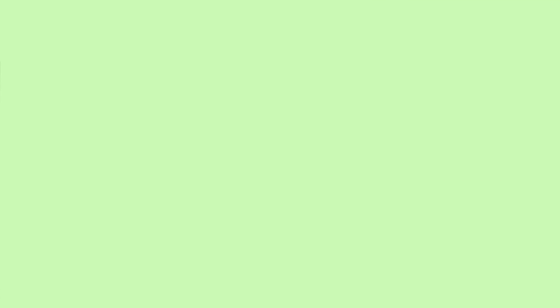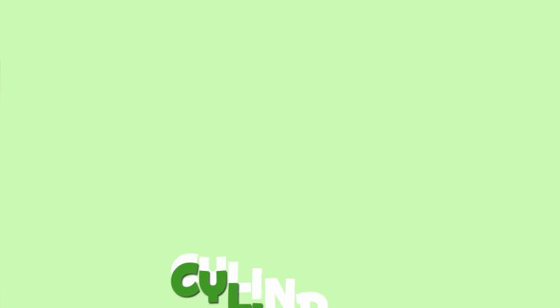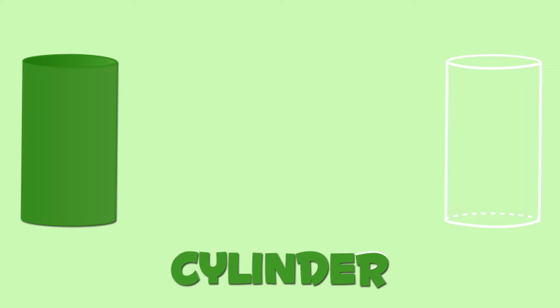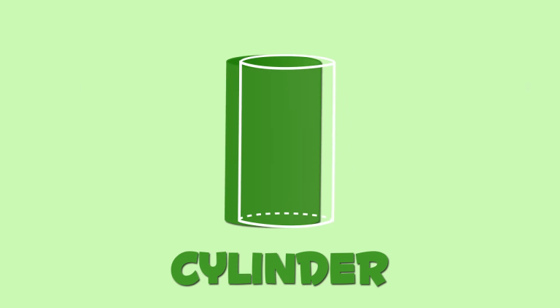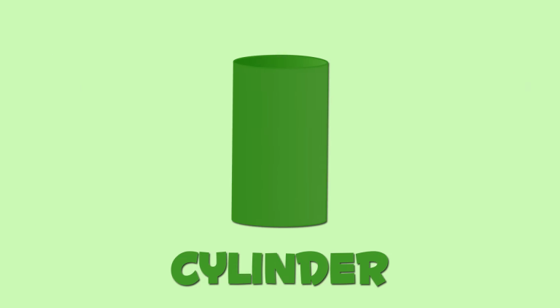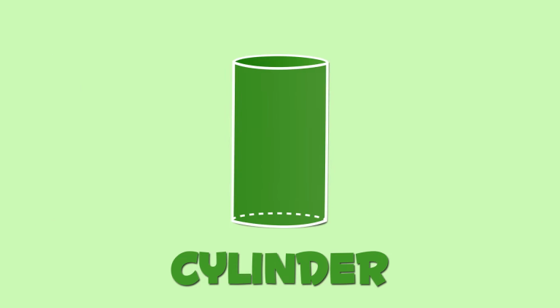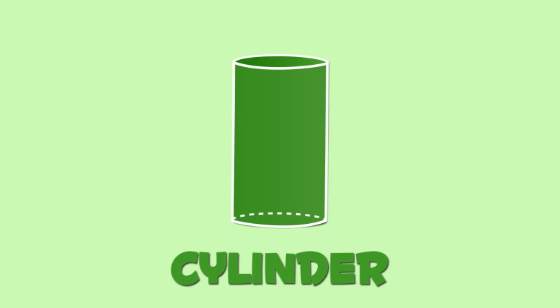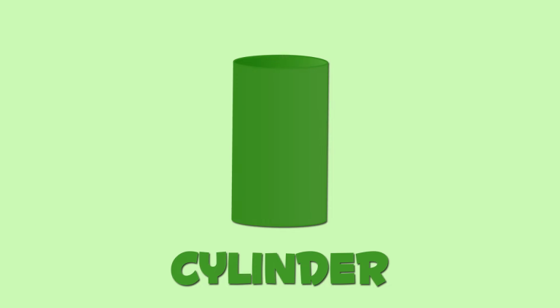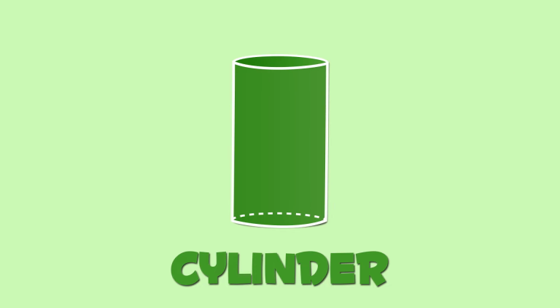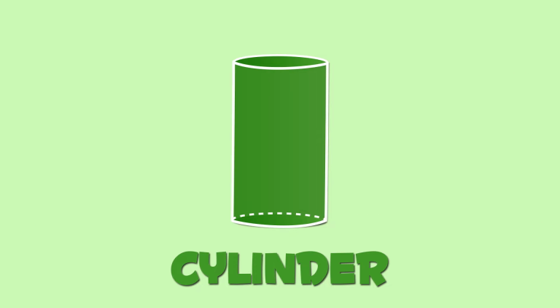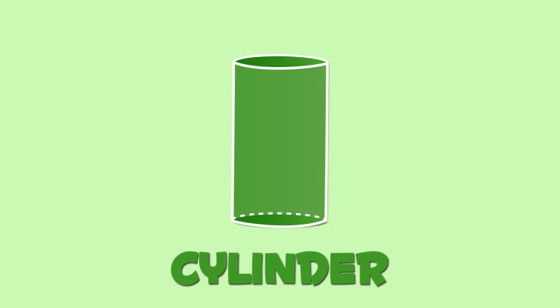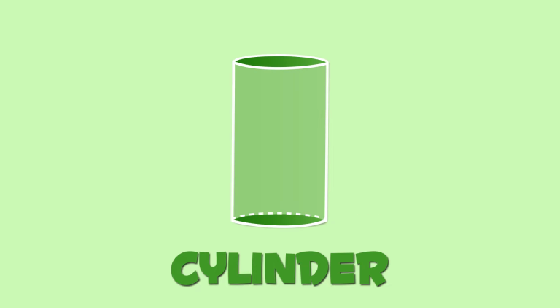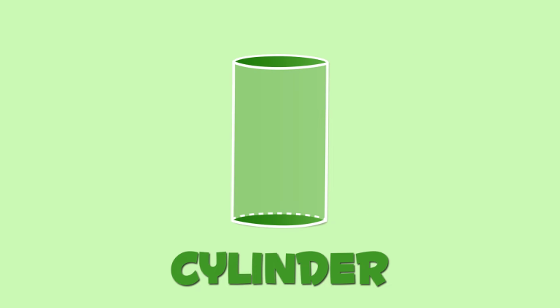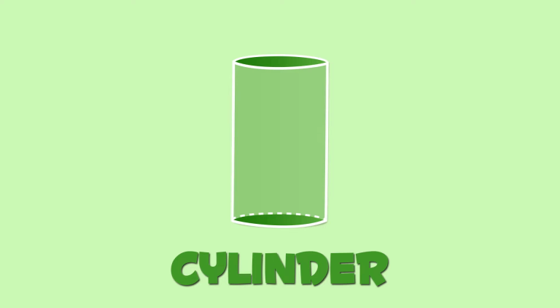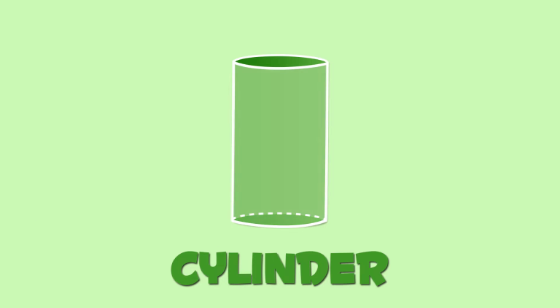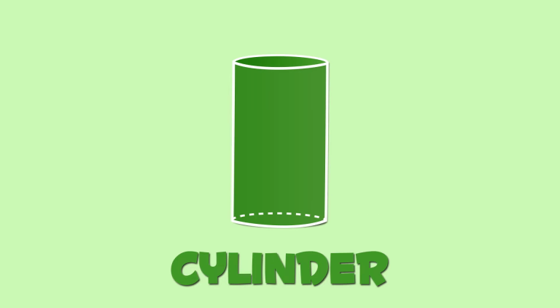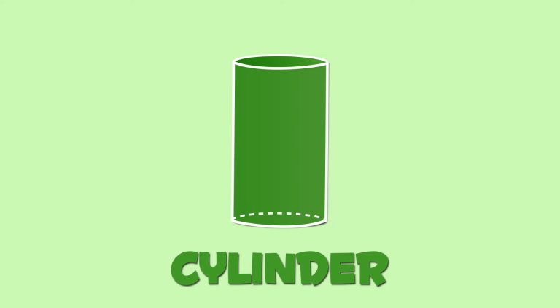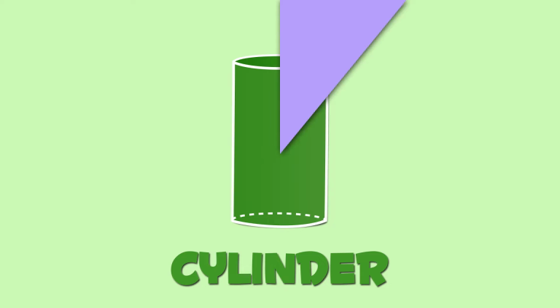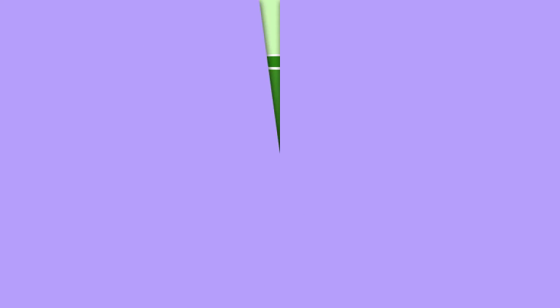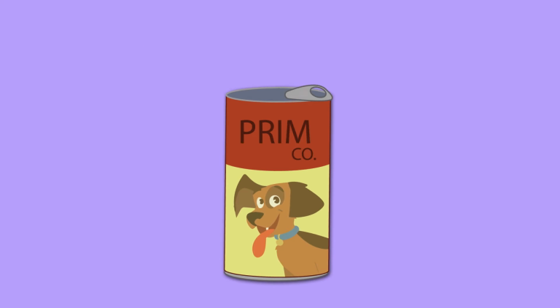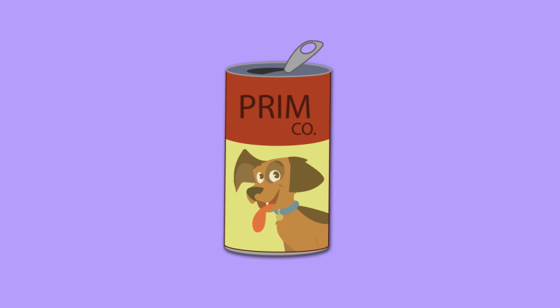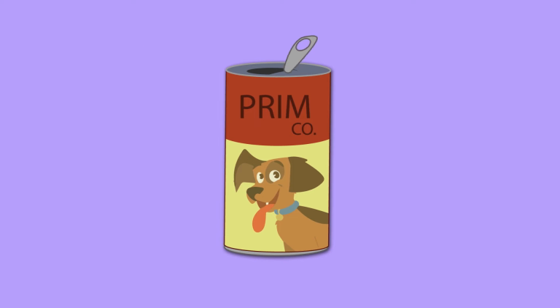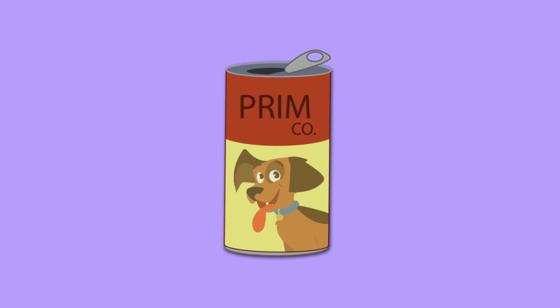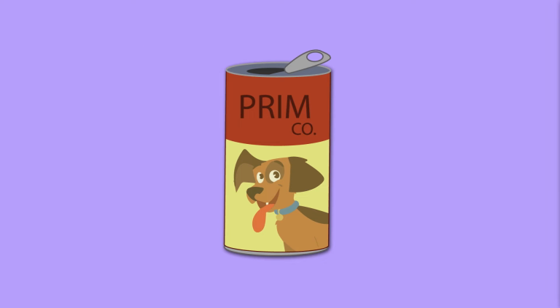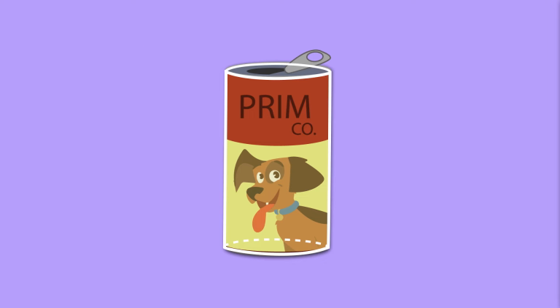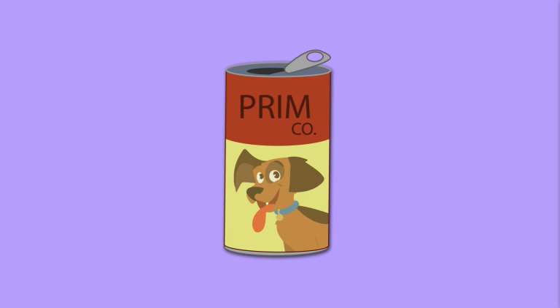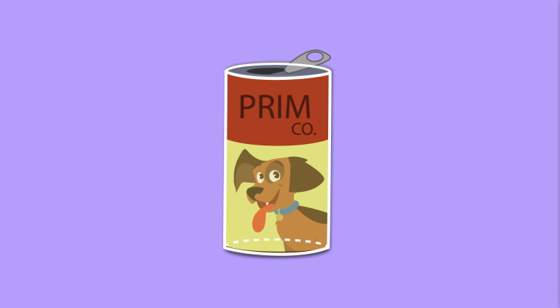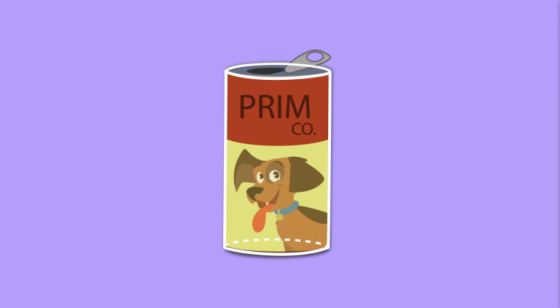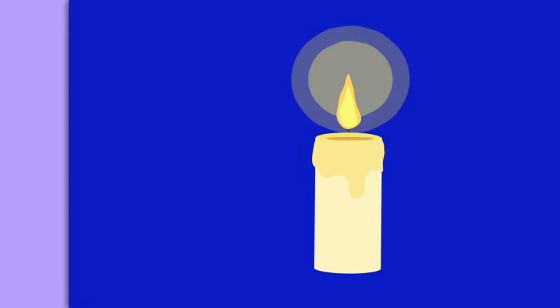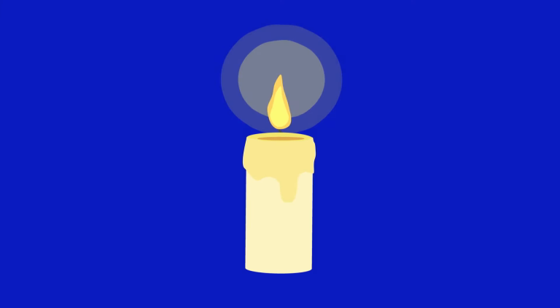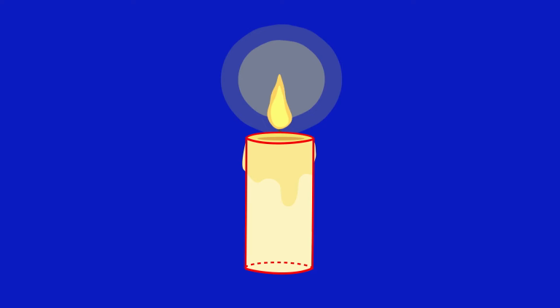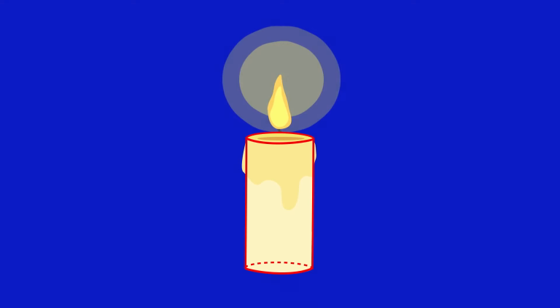This shape is a cylinder. Cylinders have two identical flat circular bases. A cylinder is like this can, or like this candle.